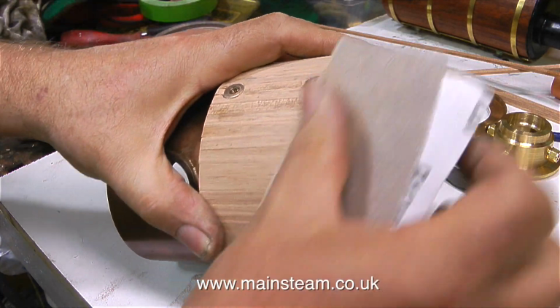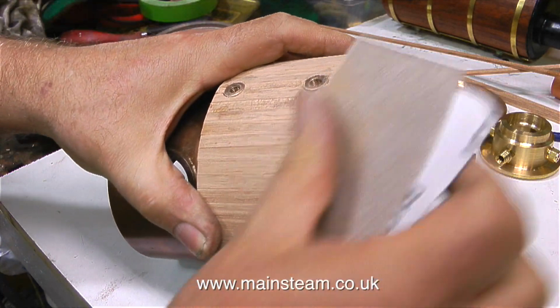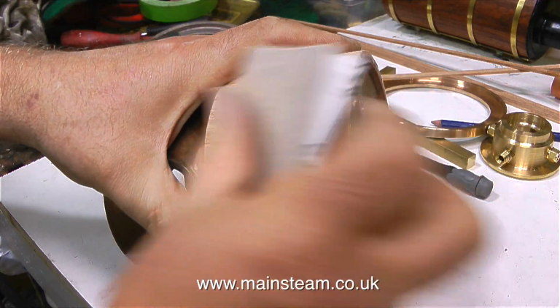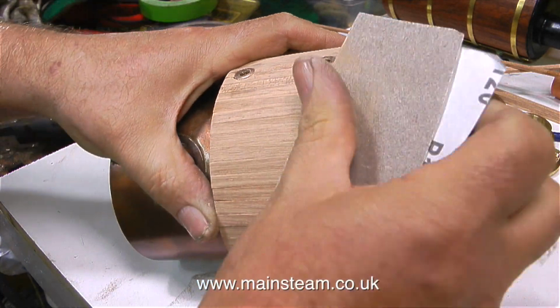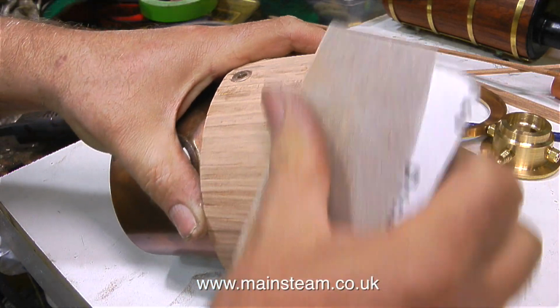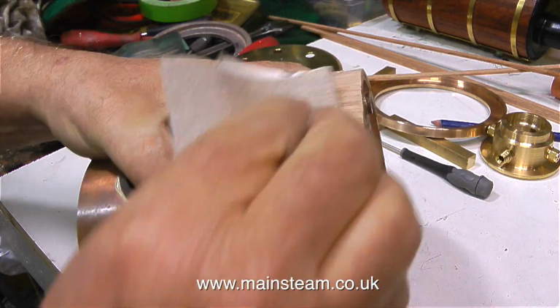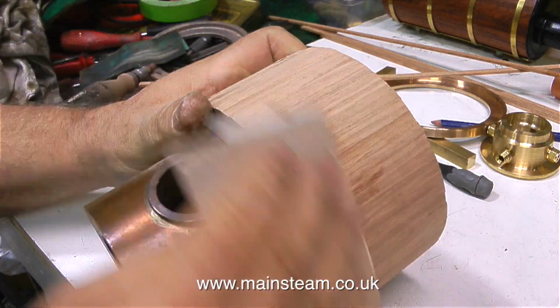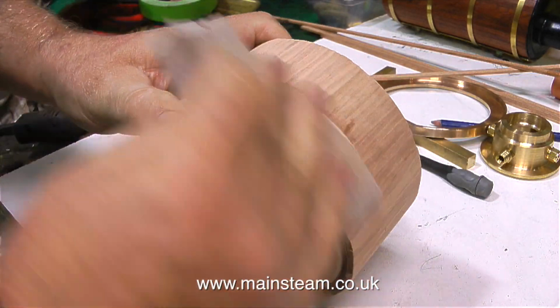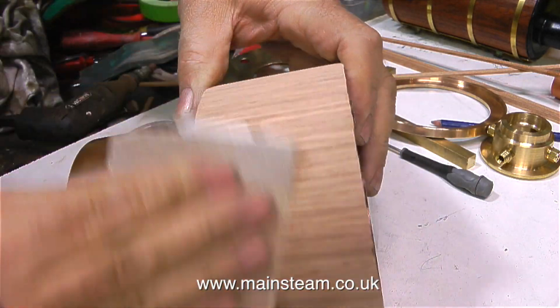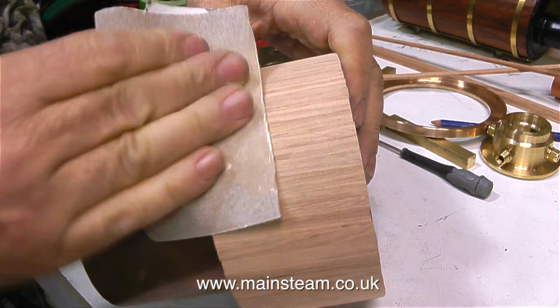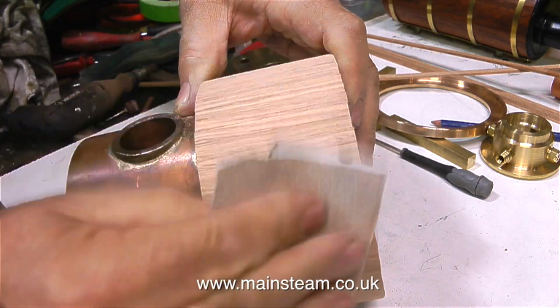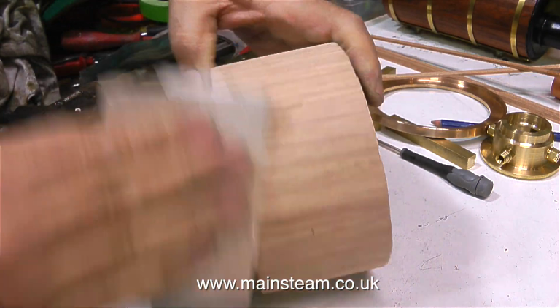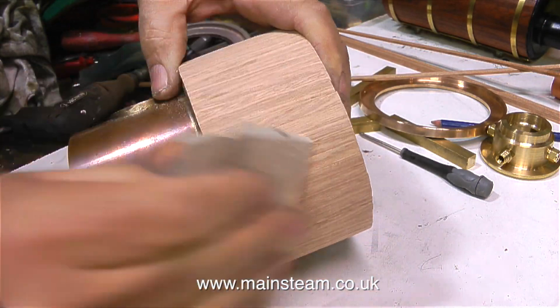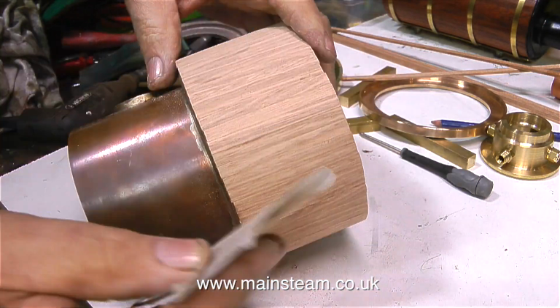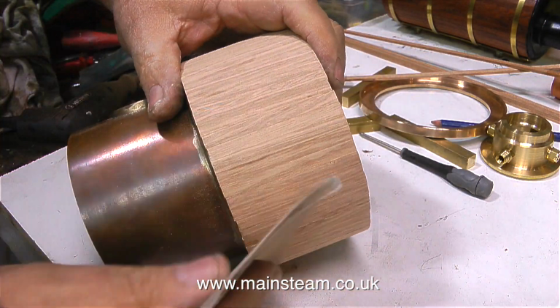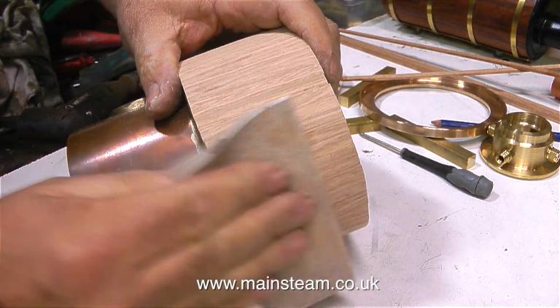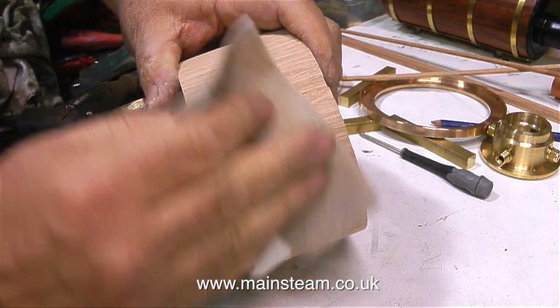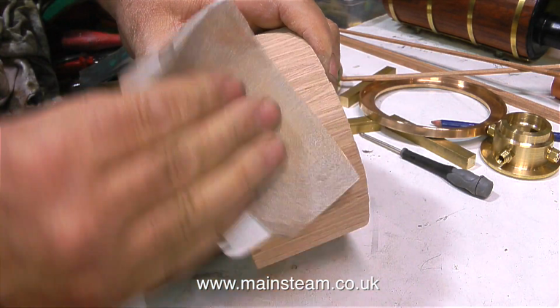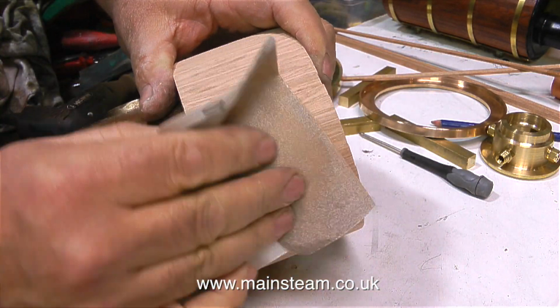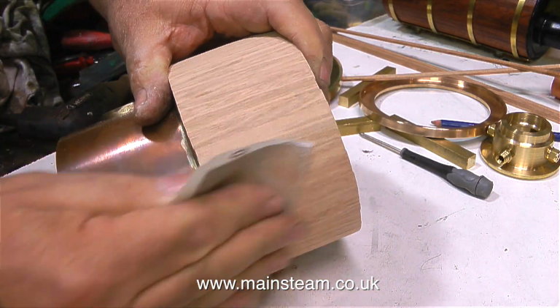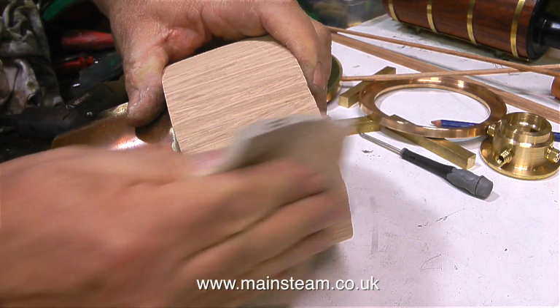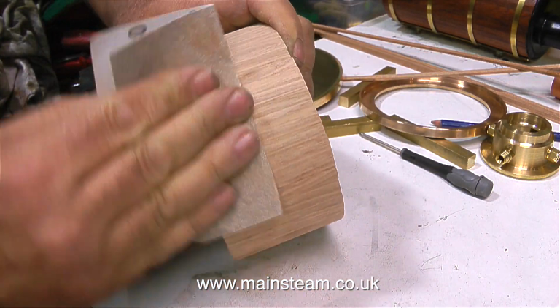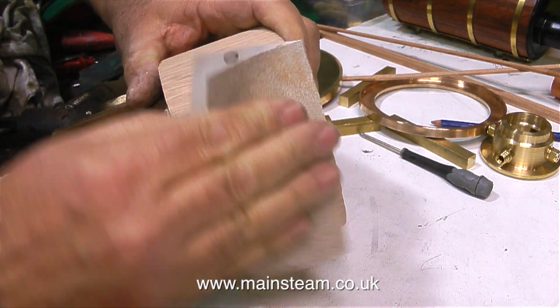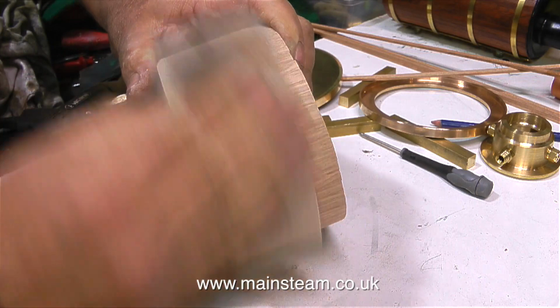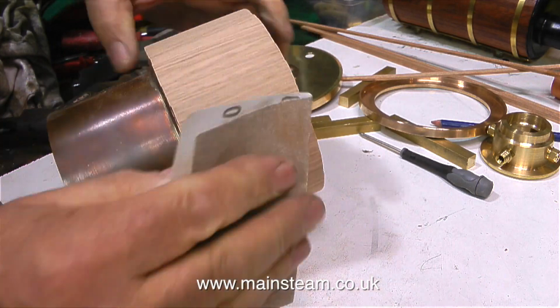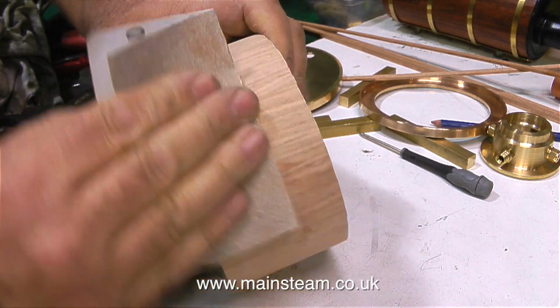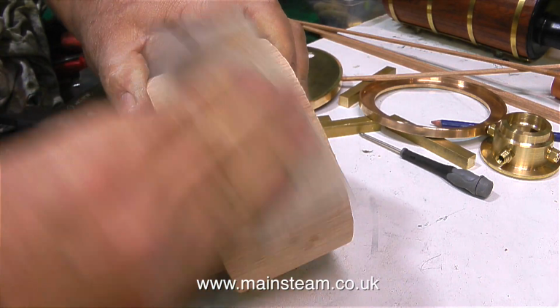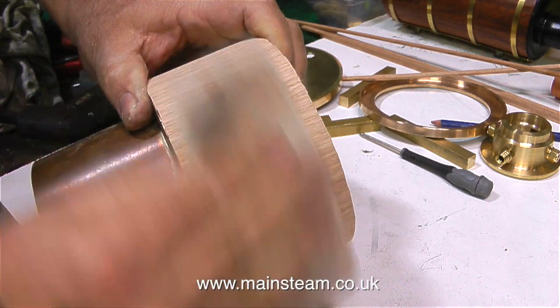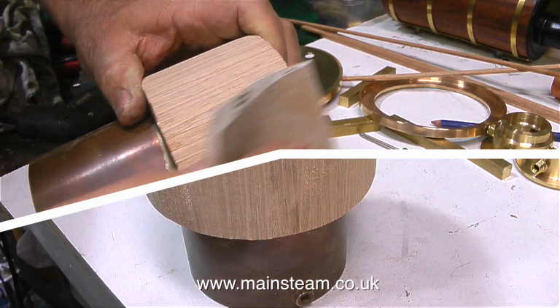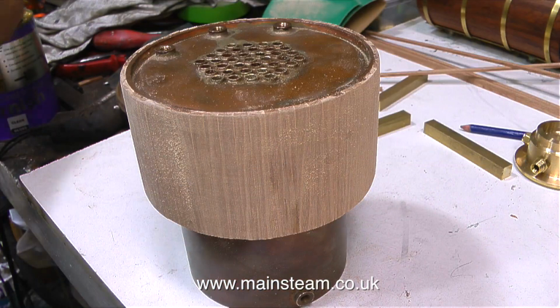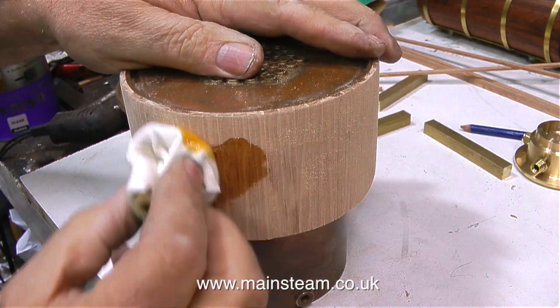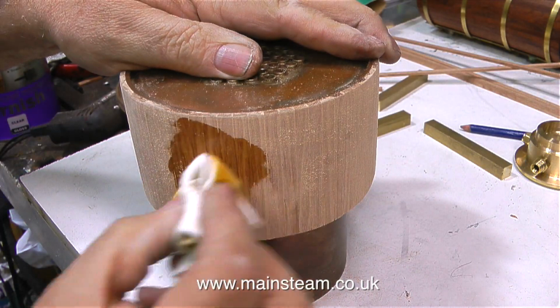Normally I would use an orbital sander to do the rubbing down part of this job, but I'm doing this by hand because the boiler bushes stick out a little bit, and I don't want to round them off with the power sander.